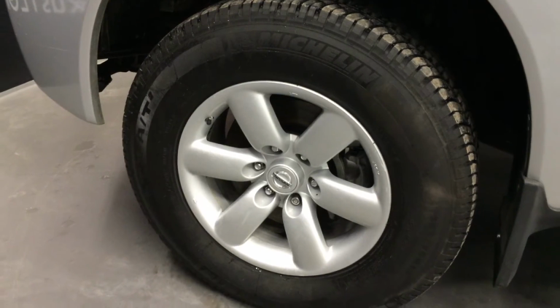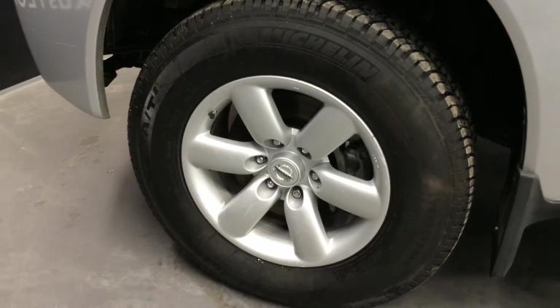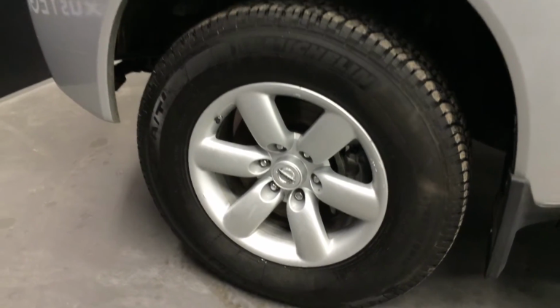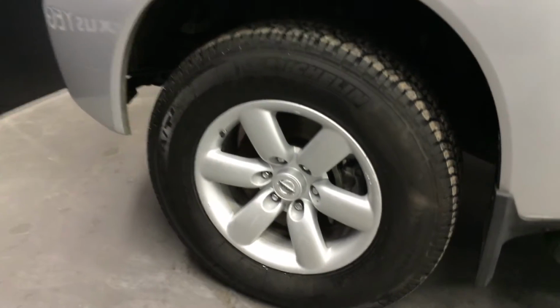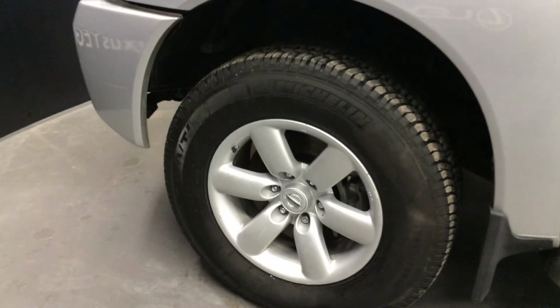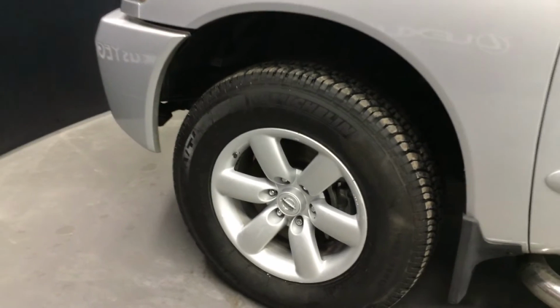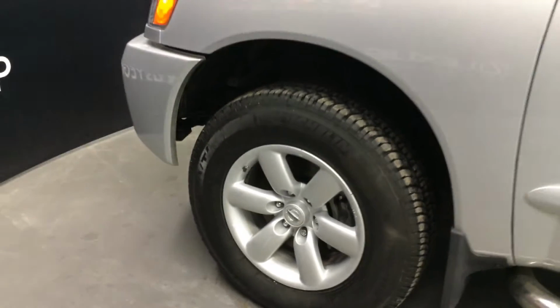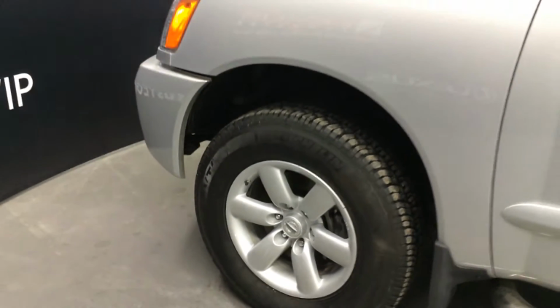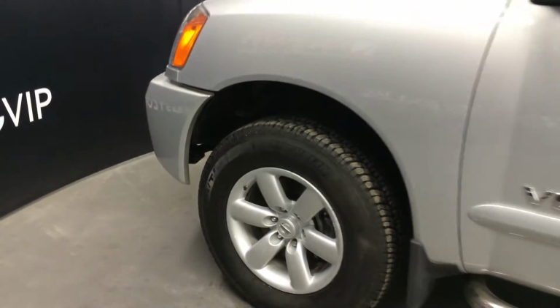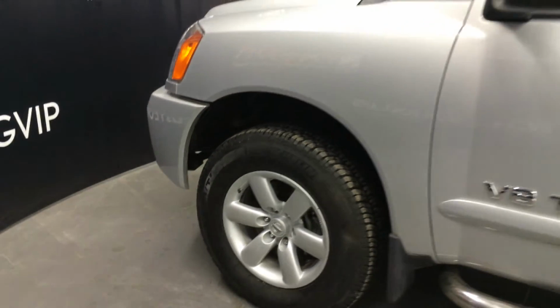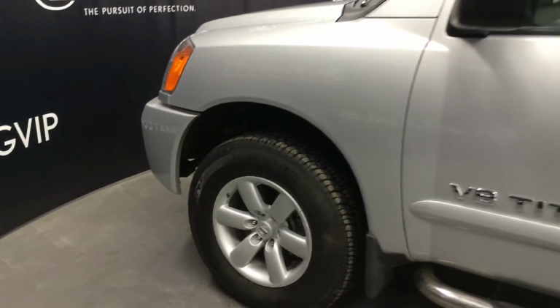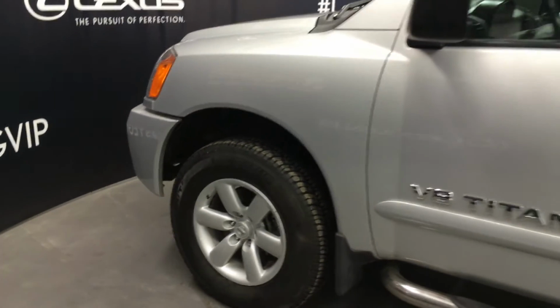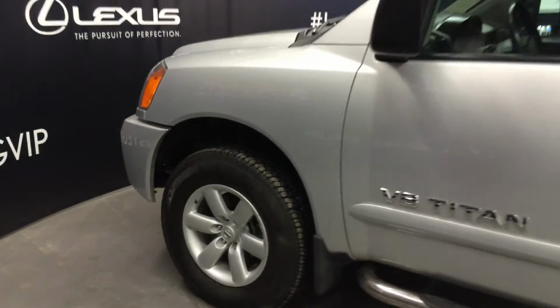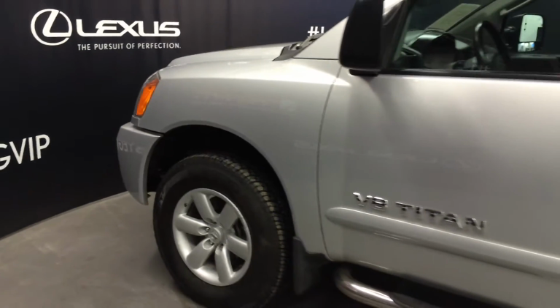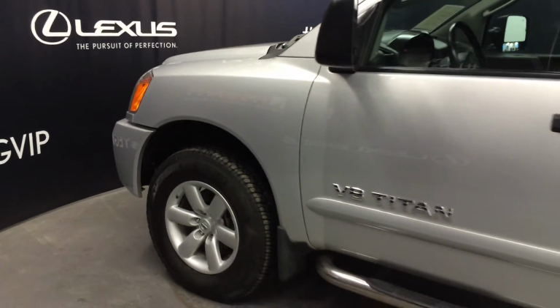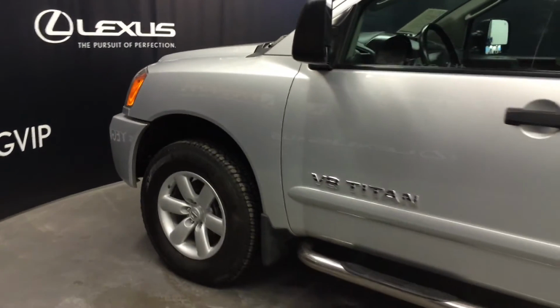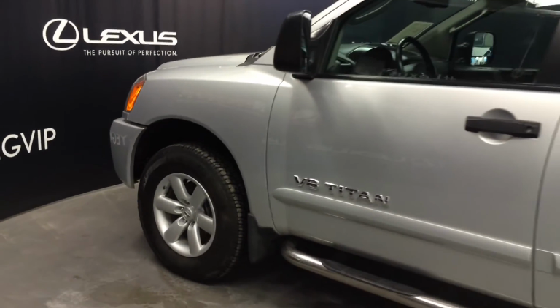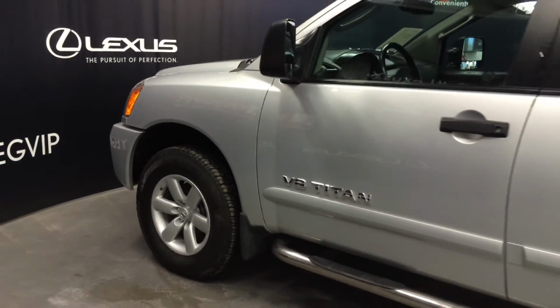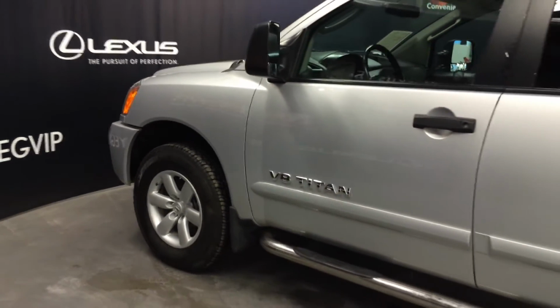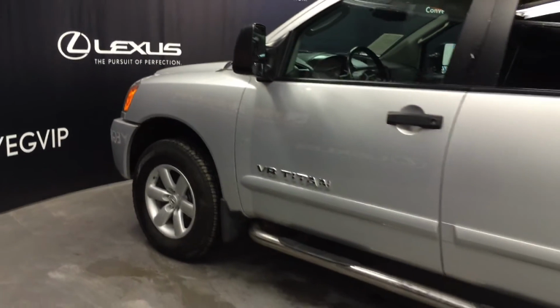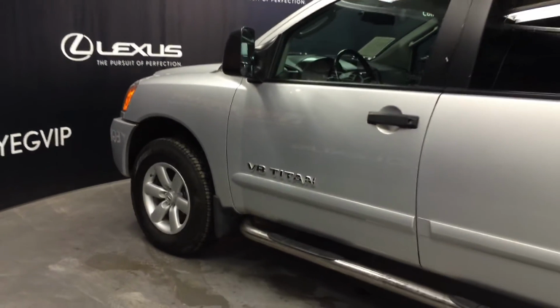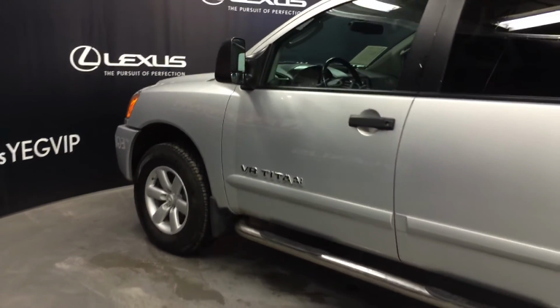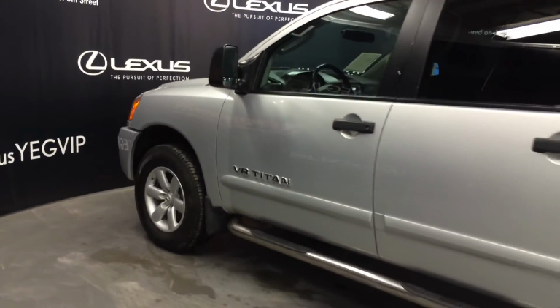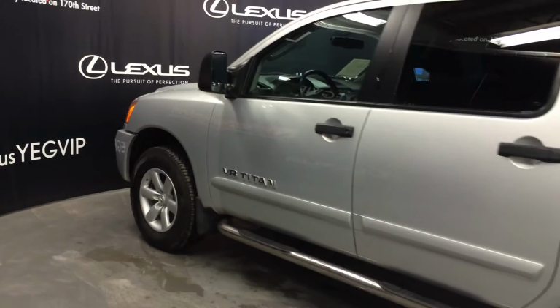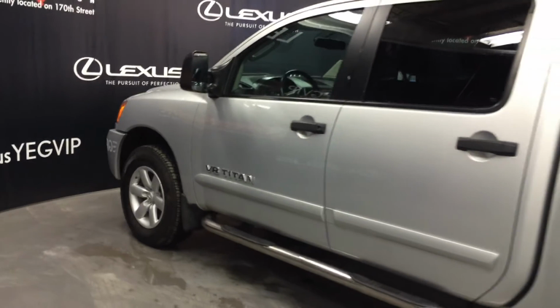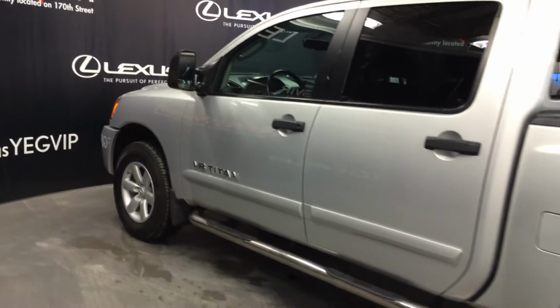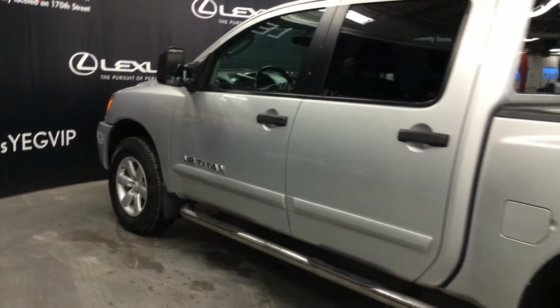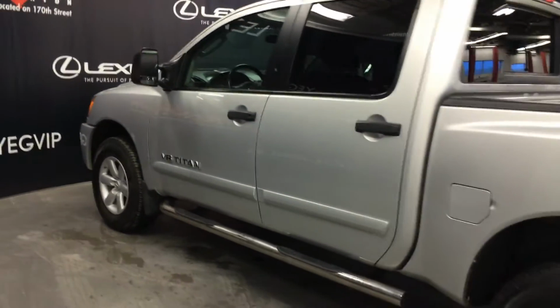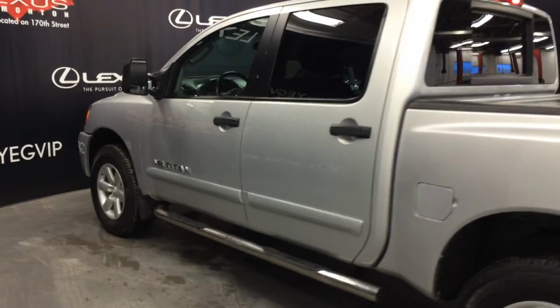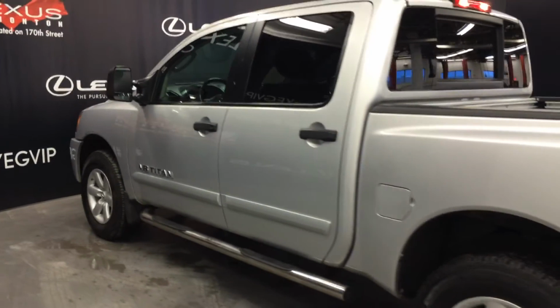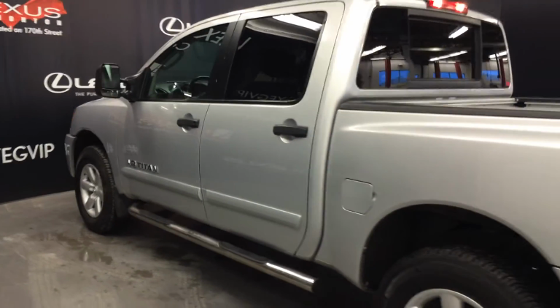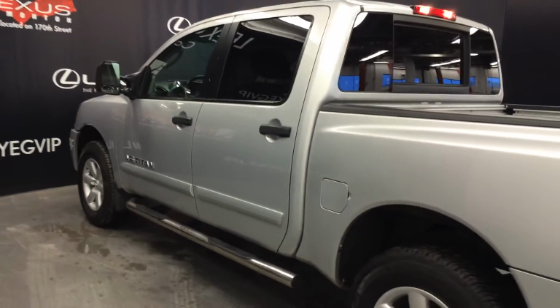18-inch wheels with wheel locks. Keyless entry. Aftermarket remote start. Running boards. Tinted windows.